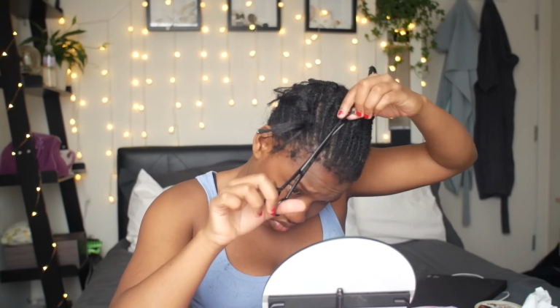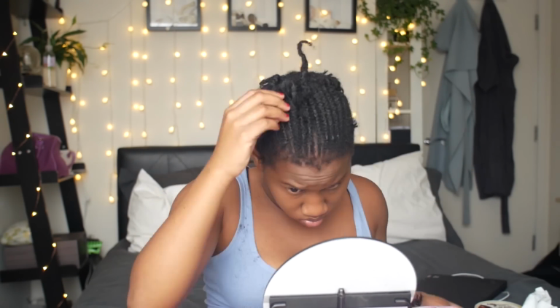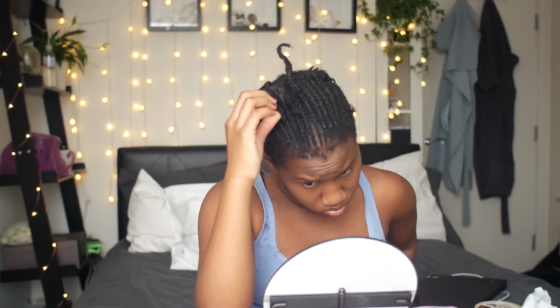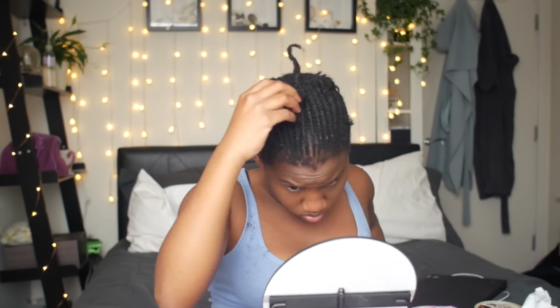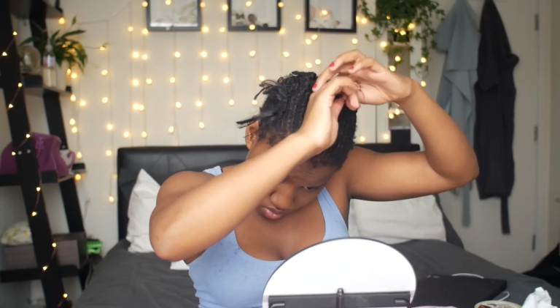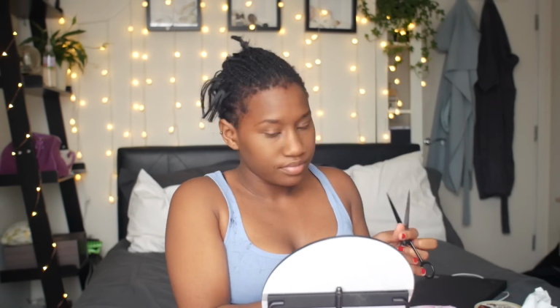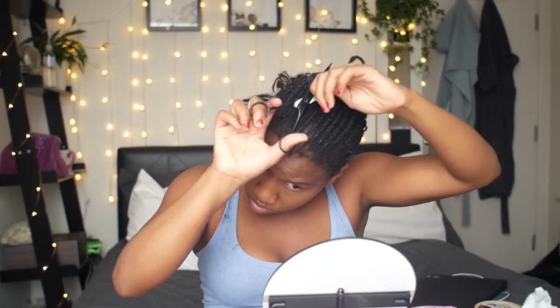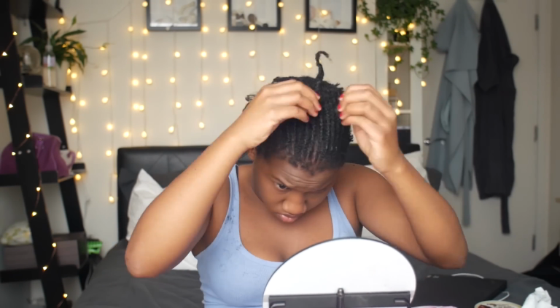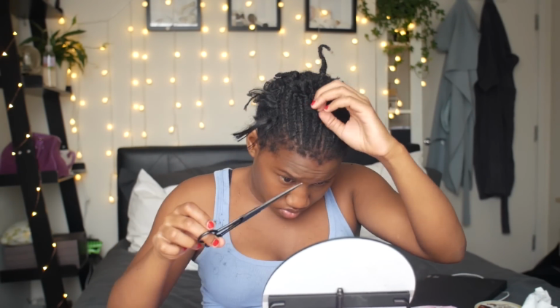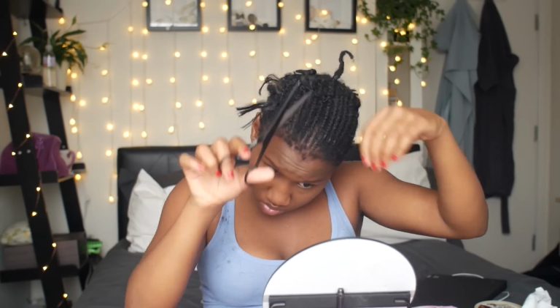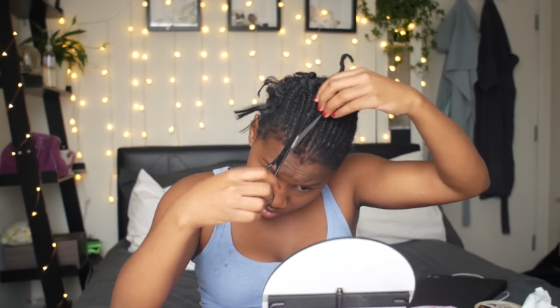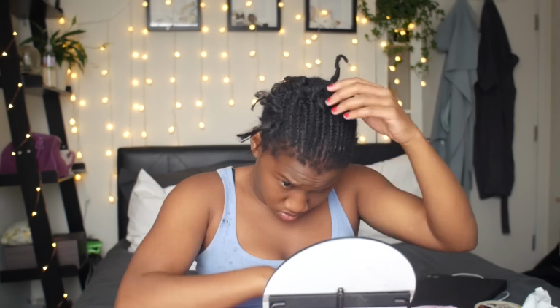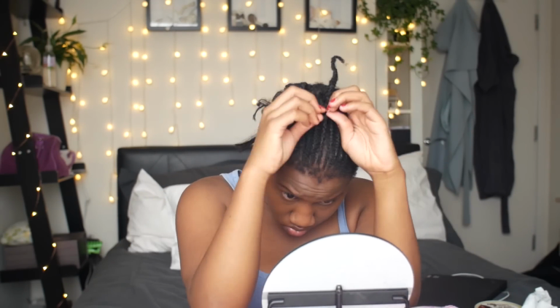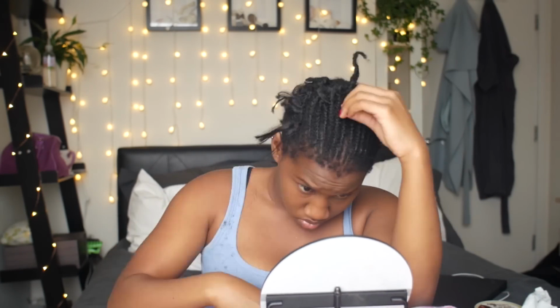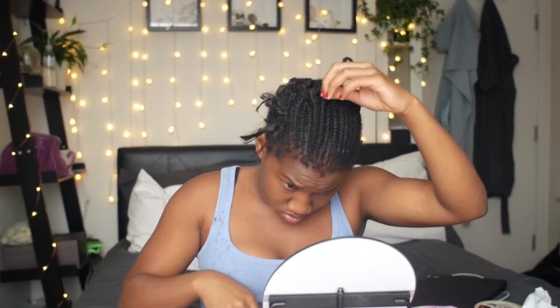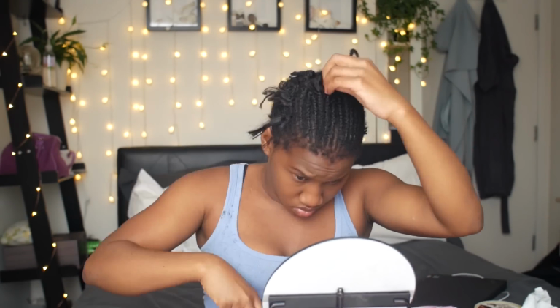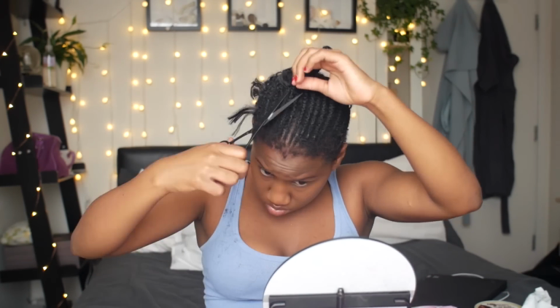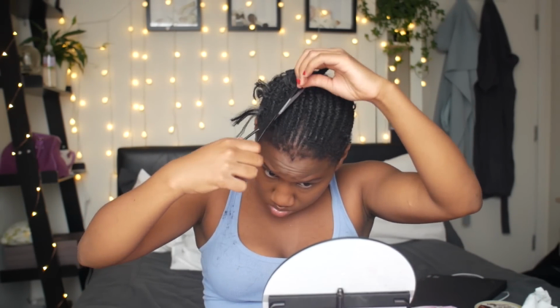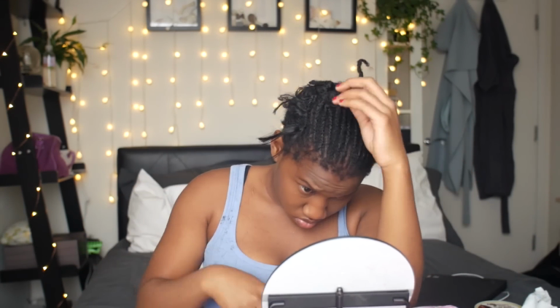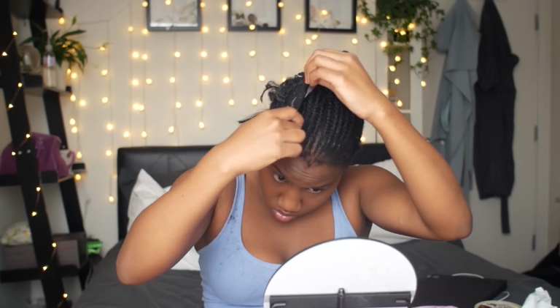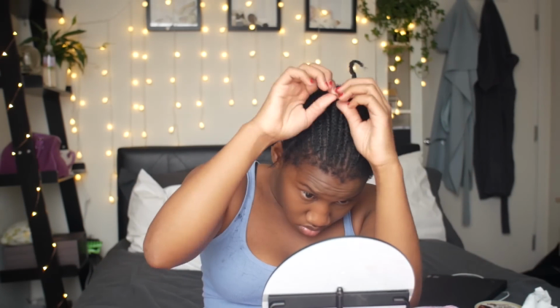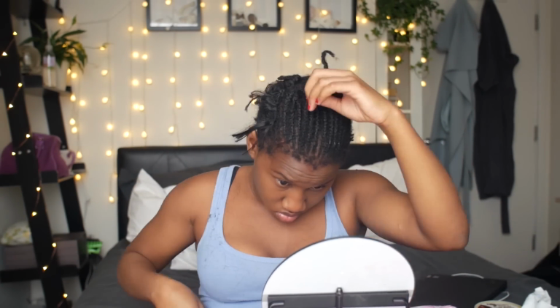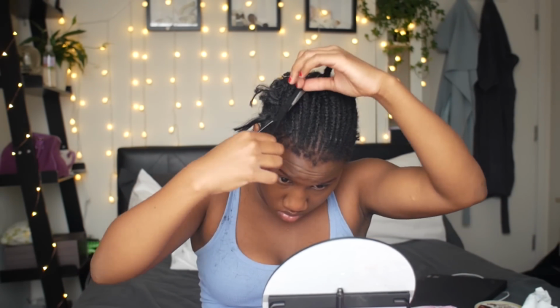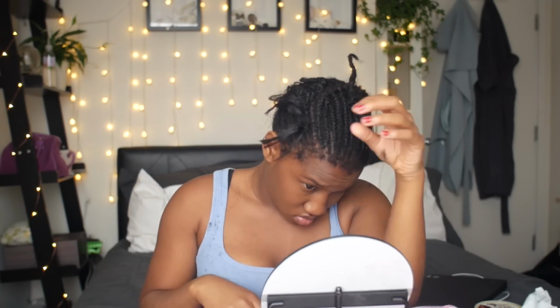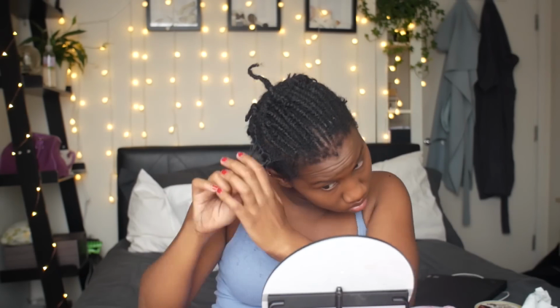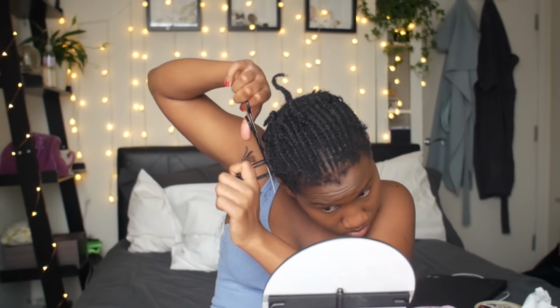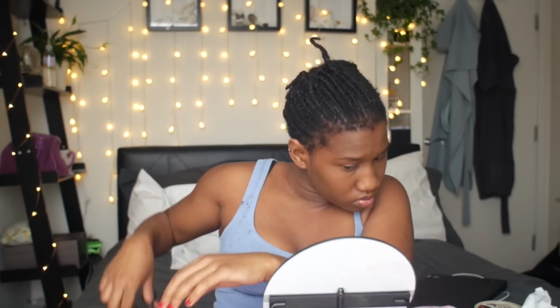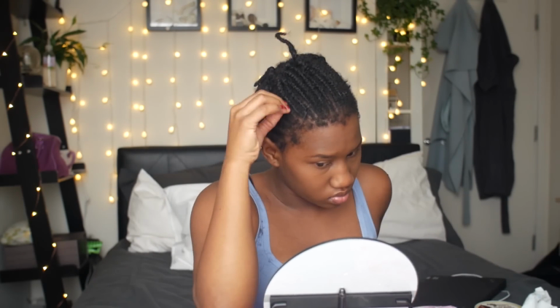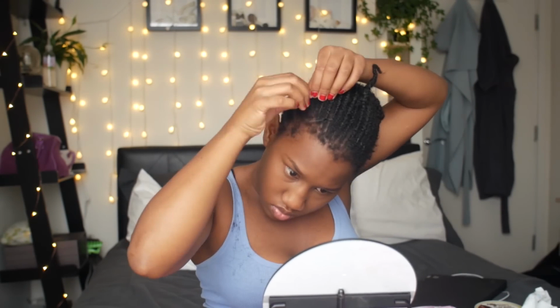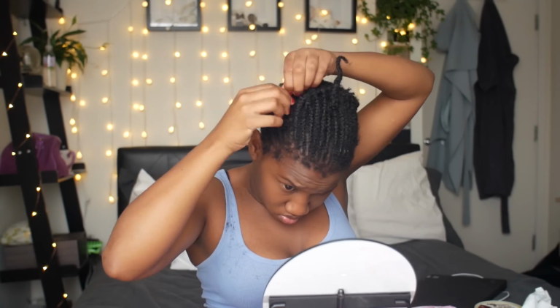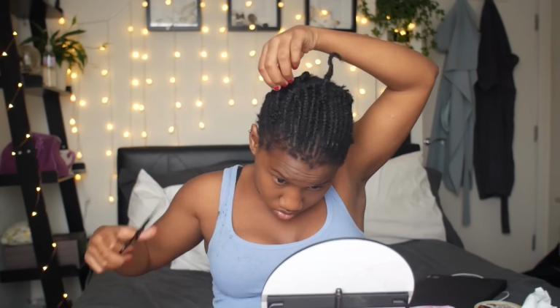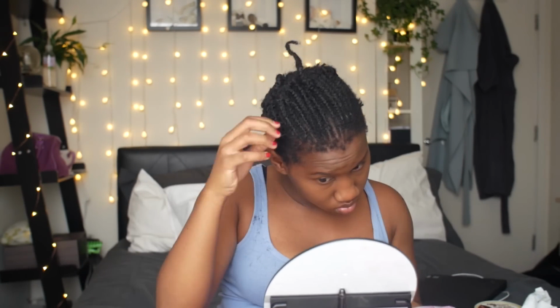My edges might look like they're pulled away from the cornrows in the front, but believe me I have no damage to my hair at all — you'll be able to see that once I take out all the cornrows. It's just that my hair is a bit coily in the front, especially since it hasn't been combed out.